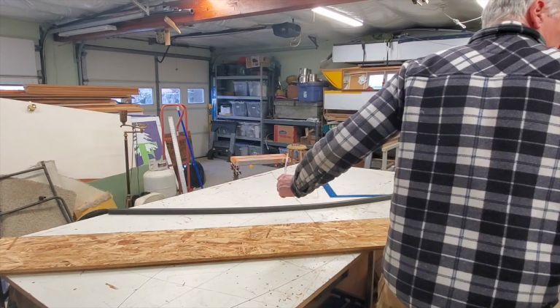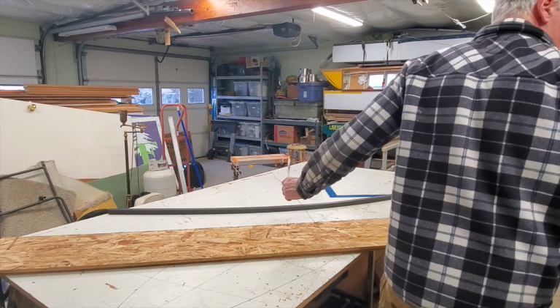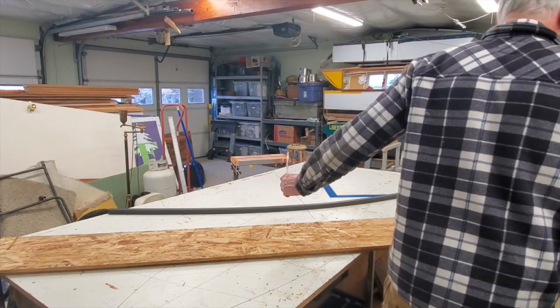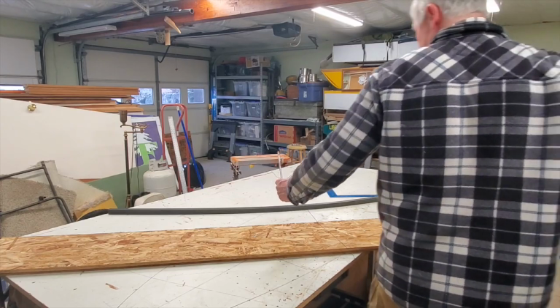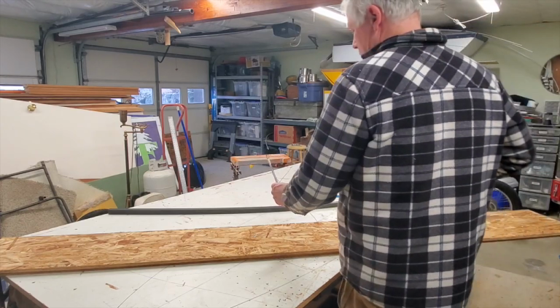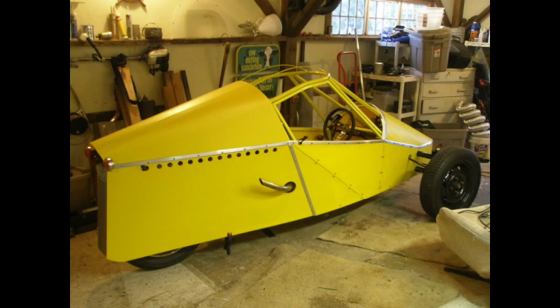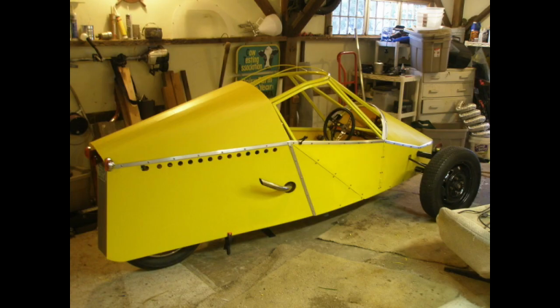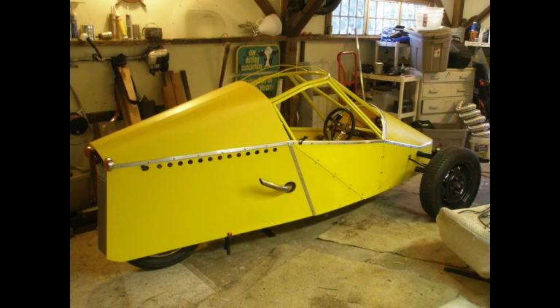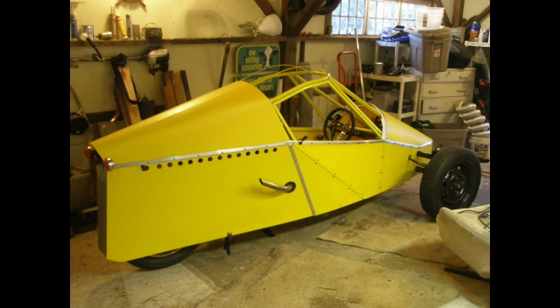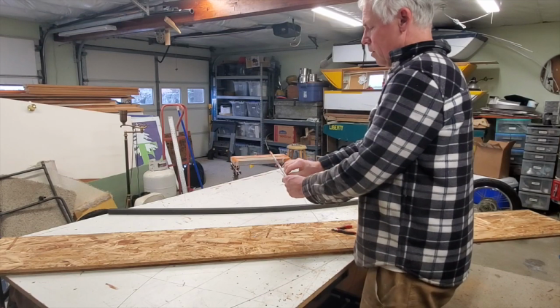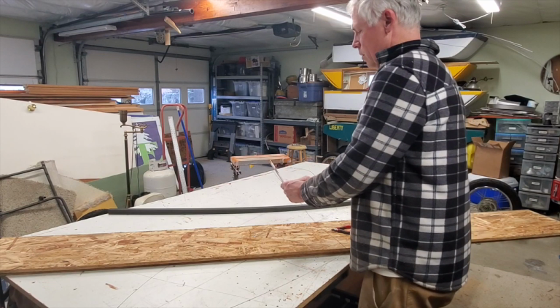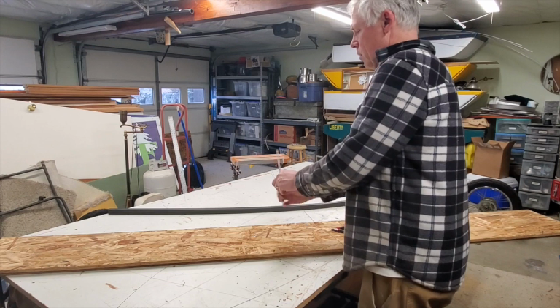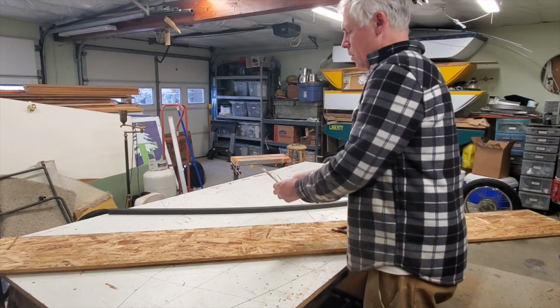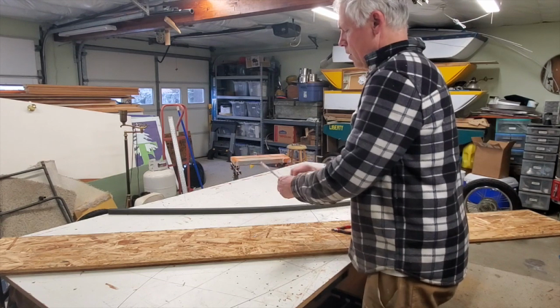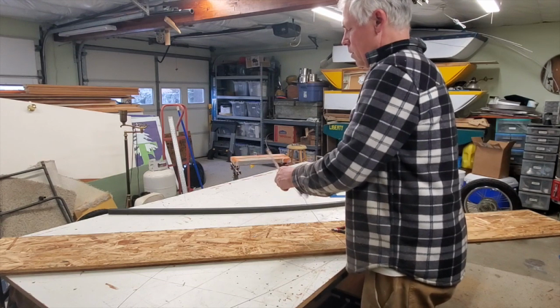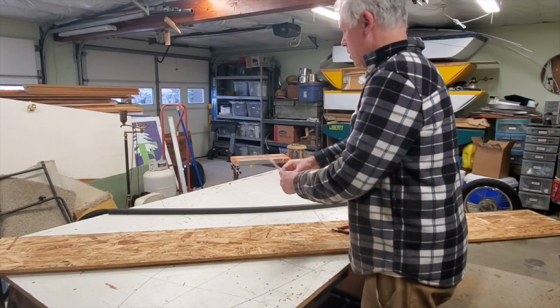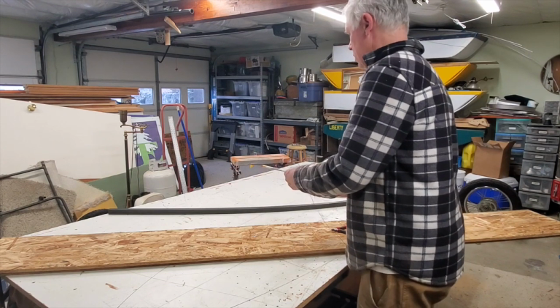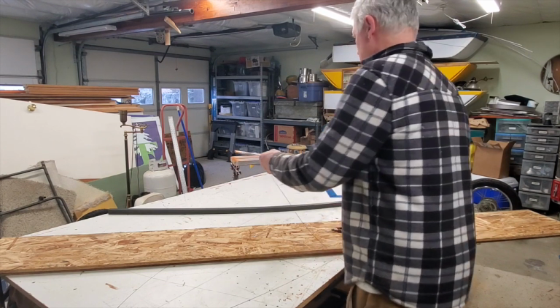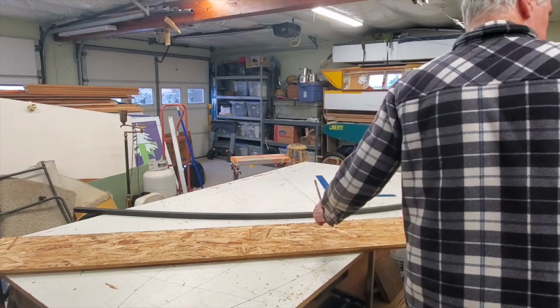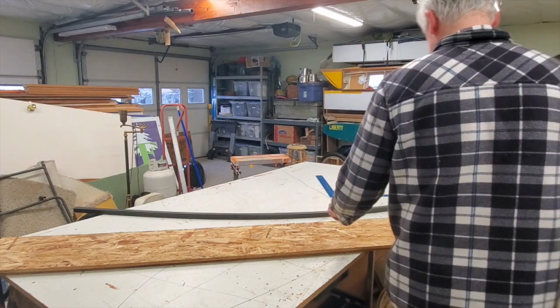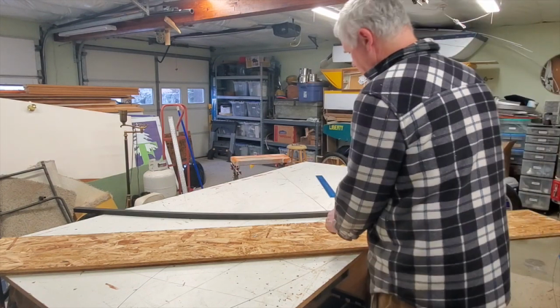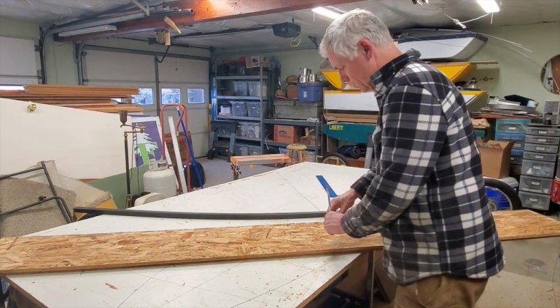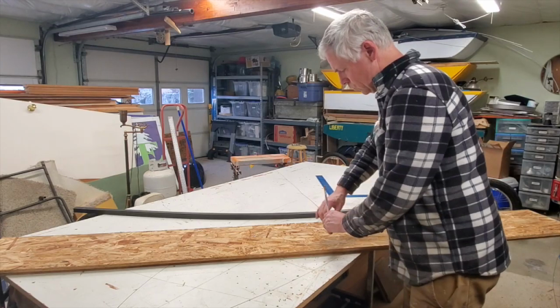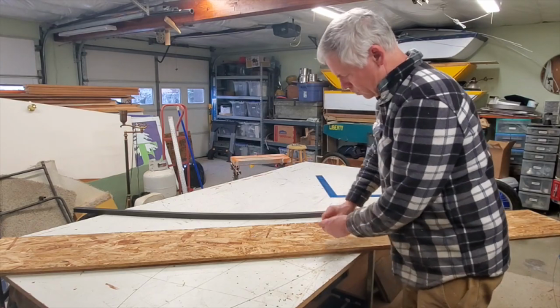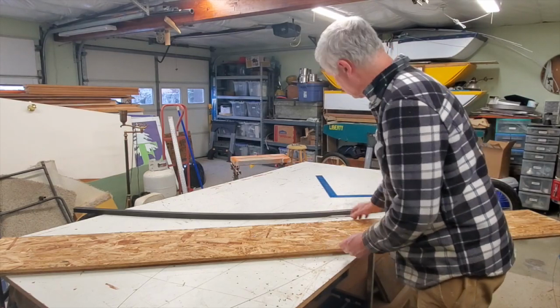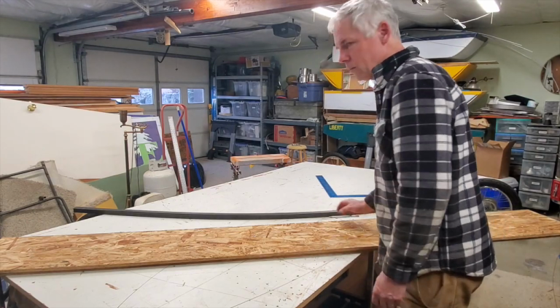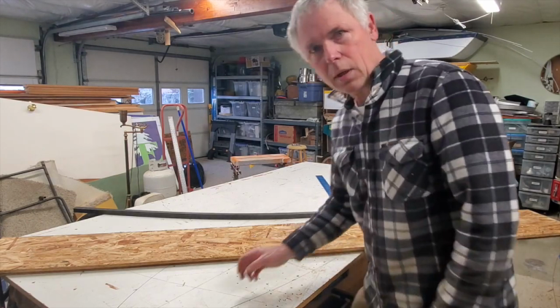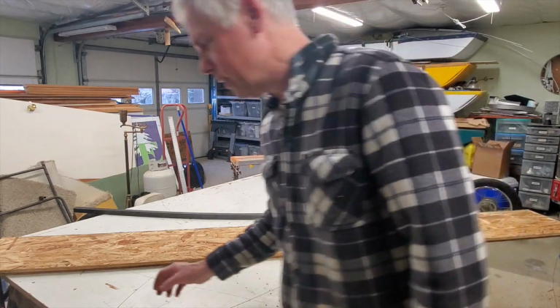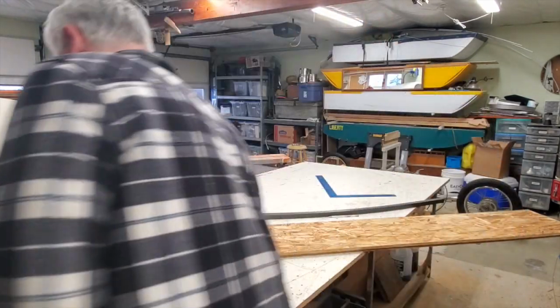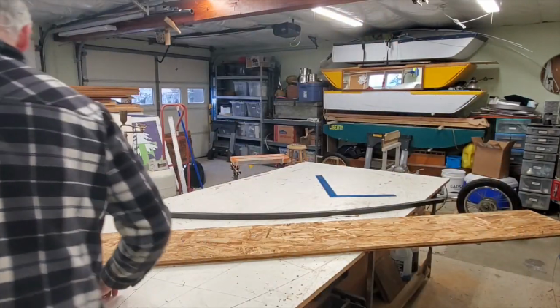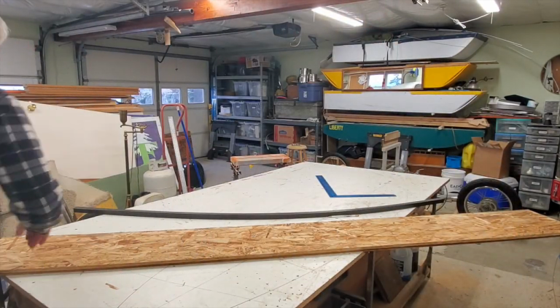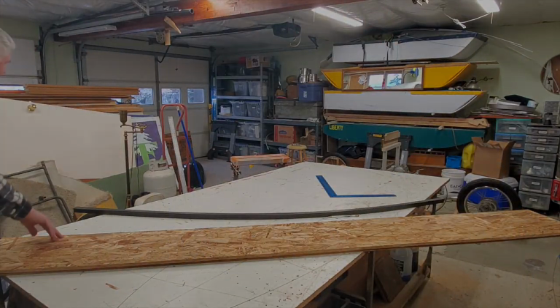My first attempt at making this trike was made many moons ago. It turned out to be too heavy, but I learned a lot. The second one, I couldn't decide what to do — I just didn't even get off the prototype stage. So here we are, third time around. You'll just have to watch.